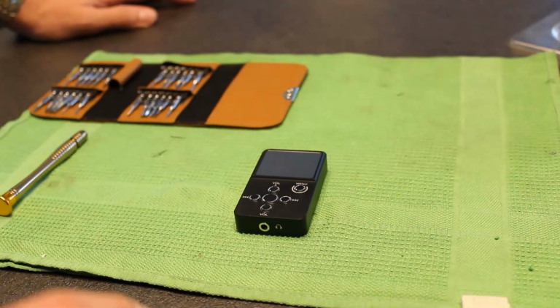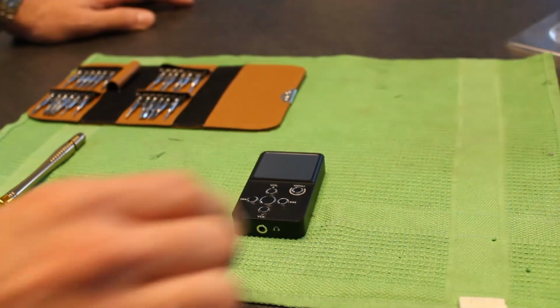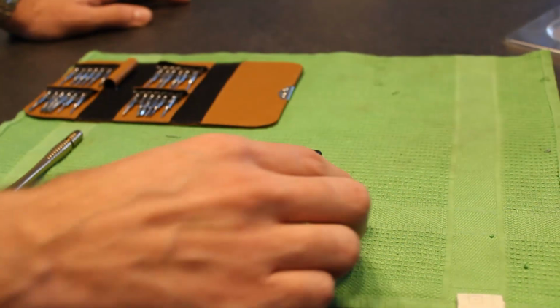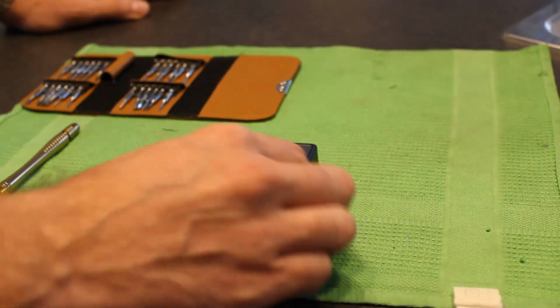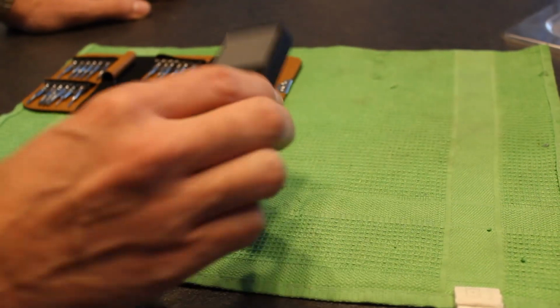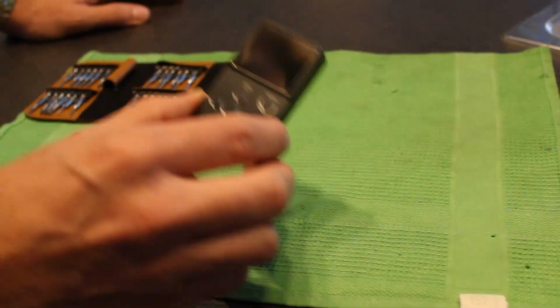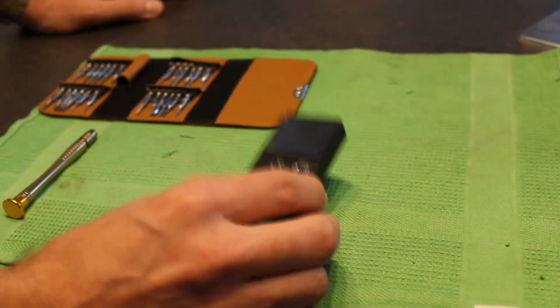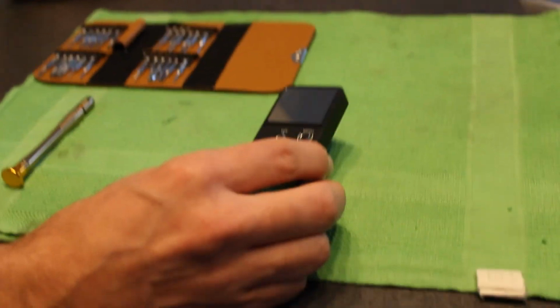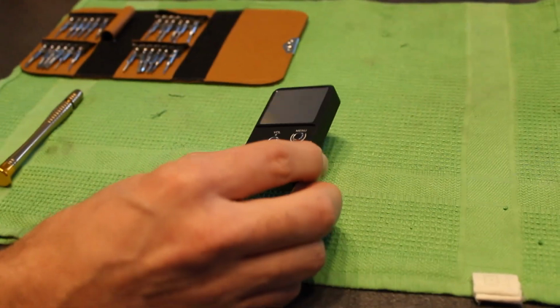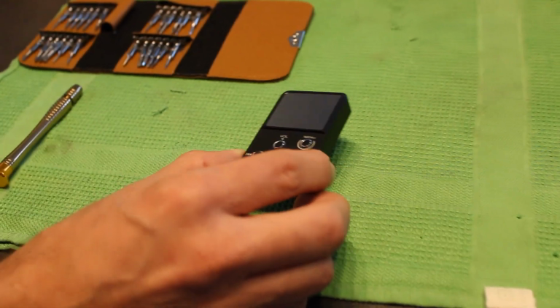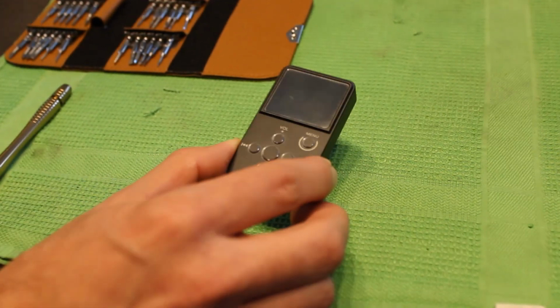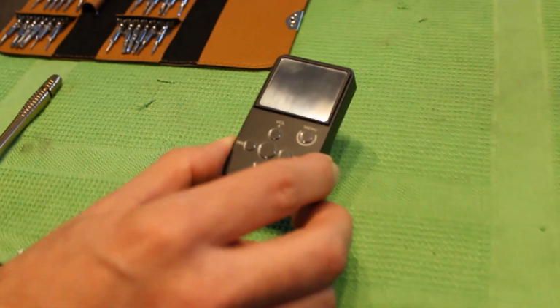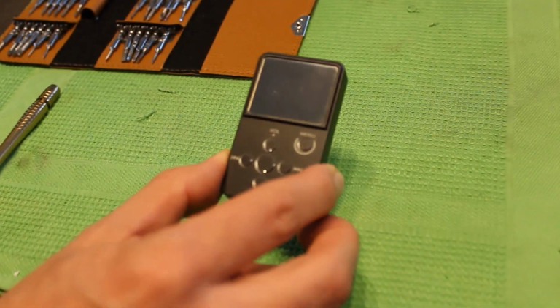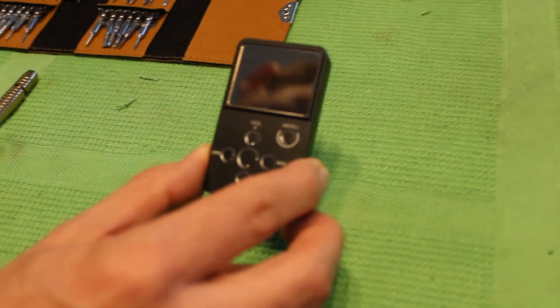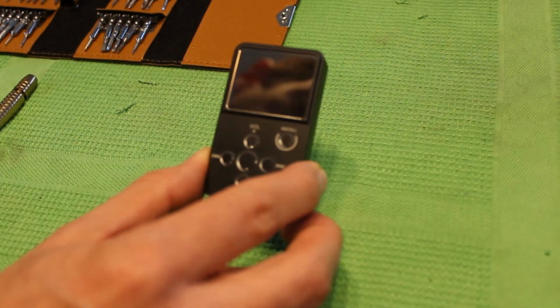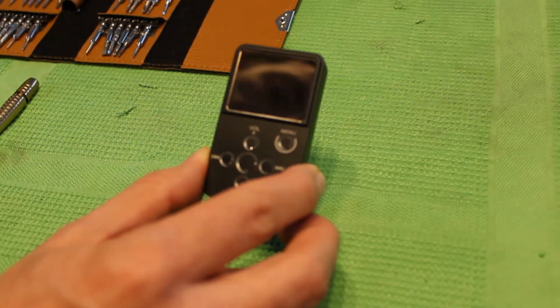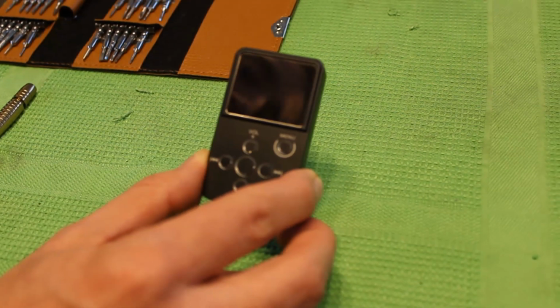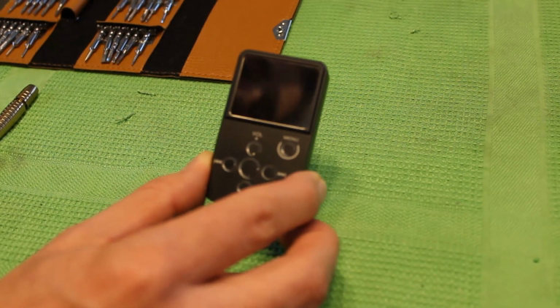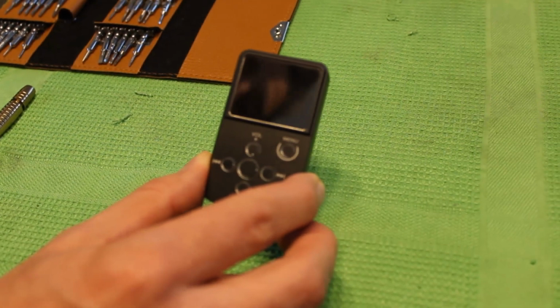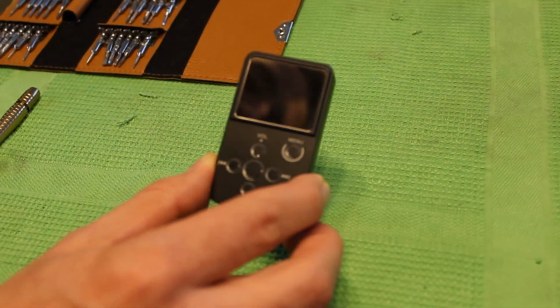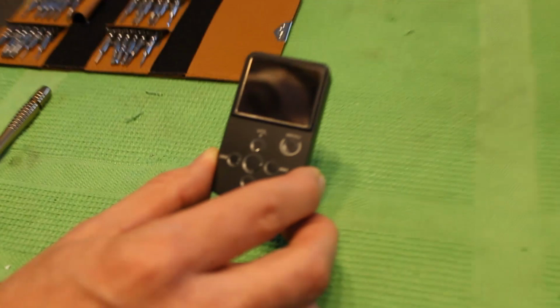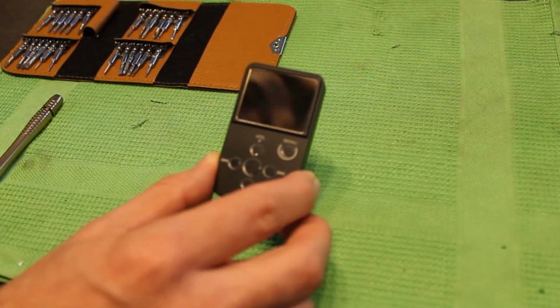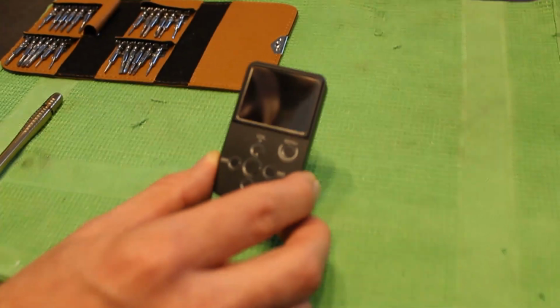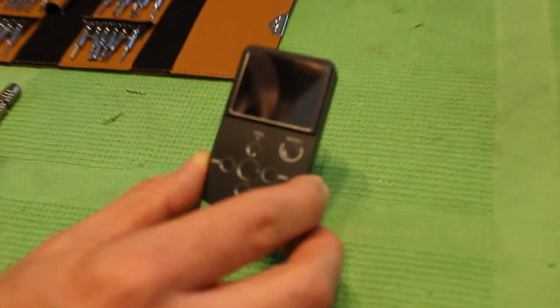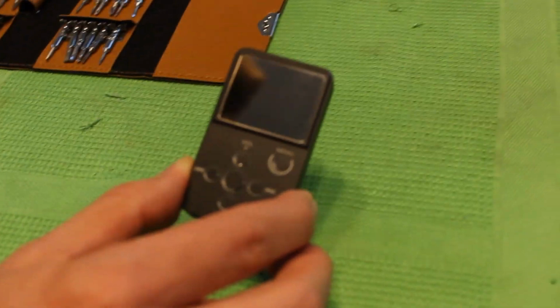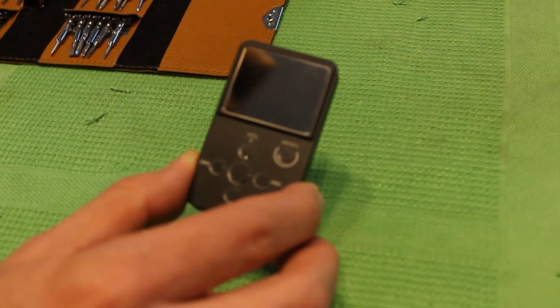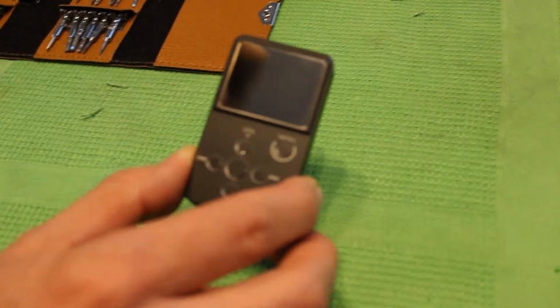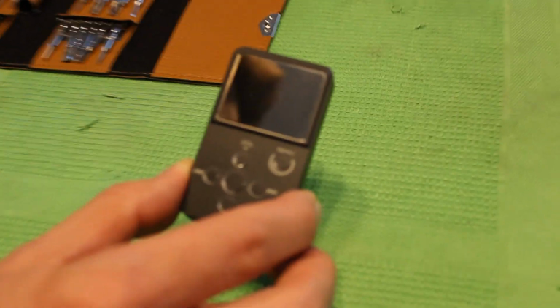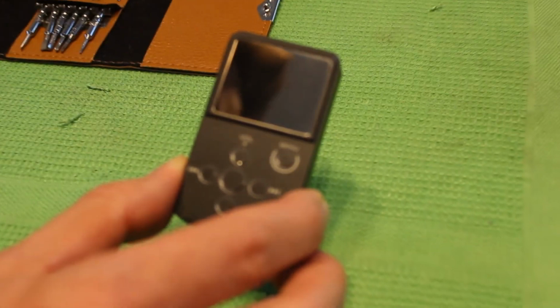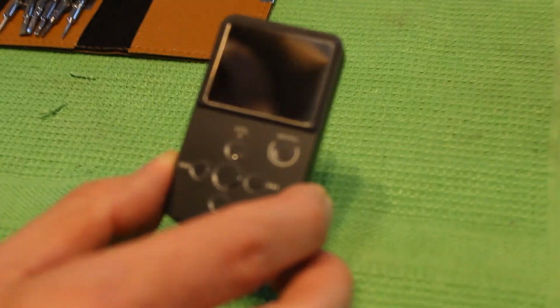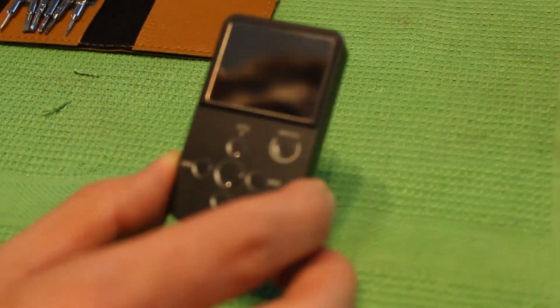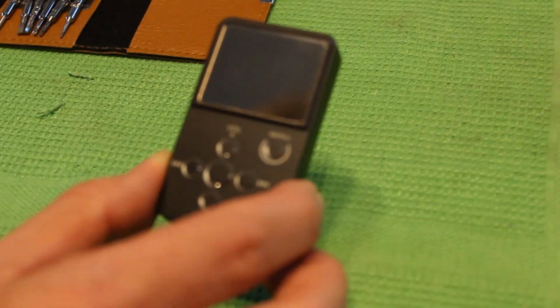This is a video to show you how to change the lithium-ion battery in a X-Duo X2 MP3 player.